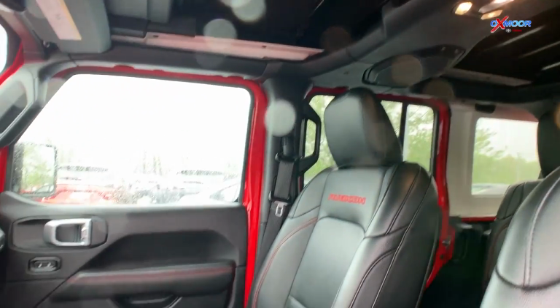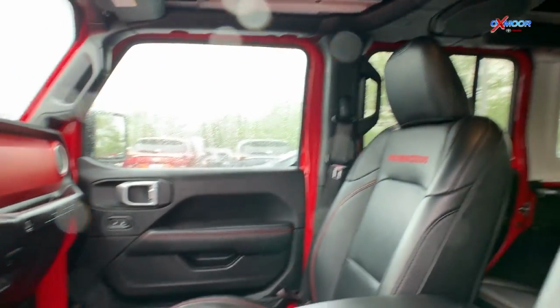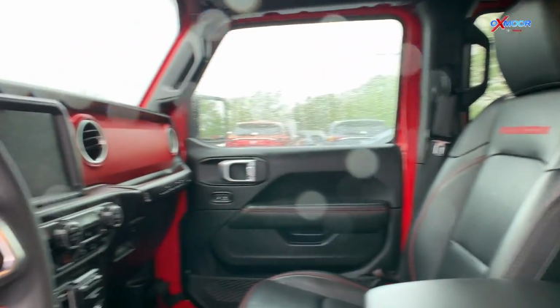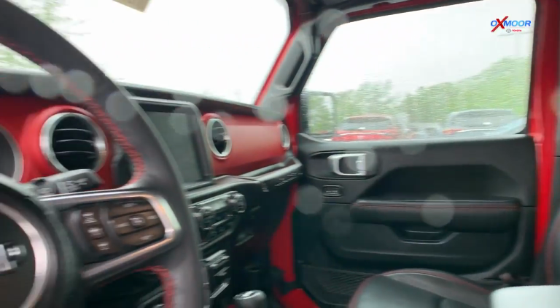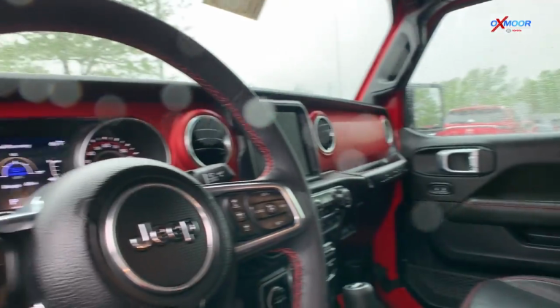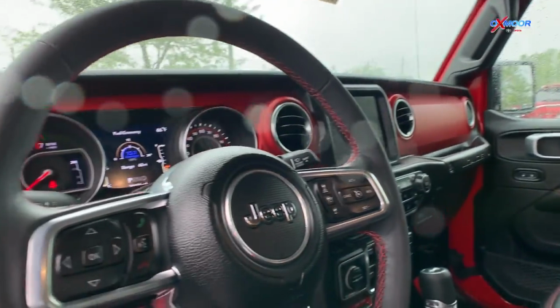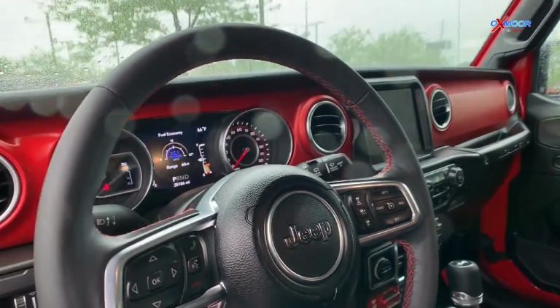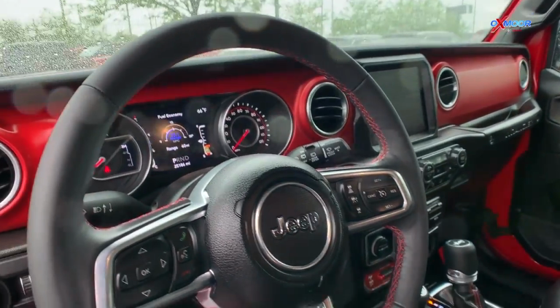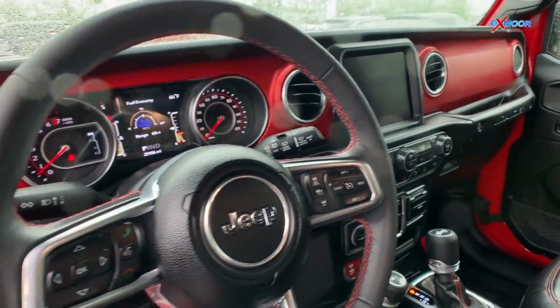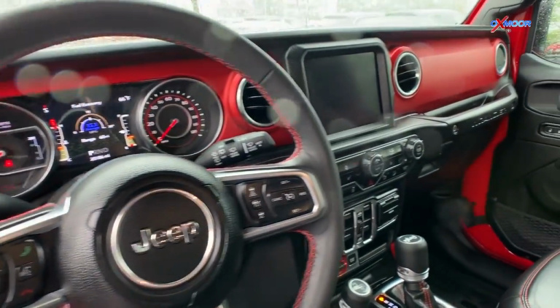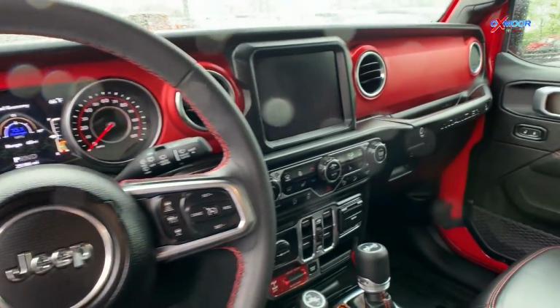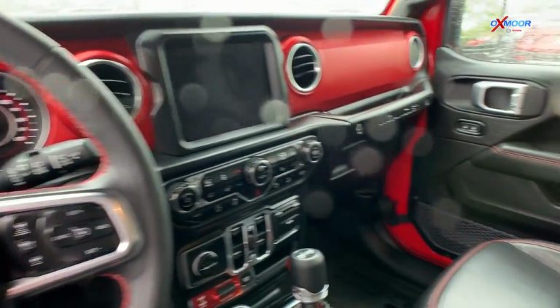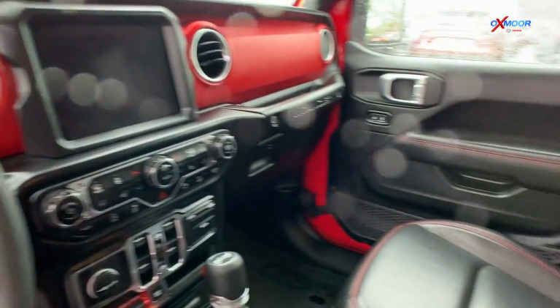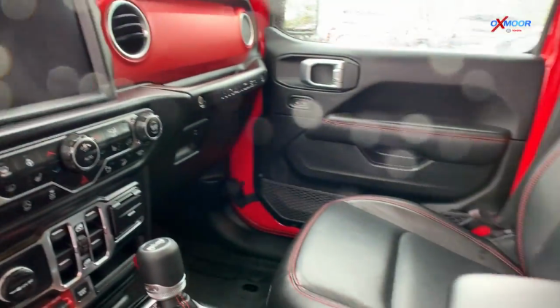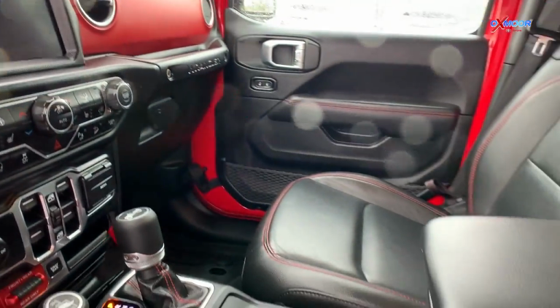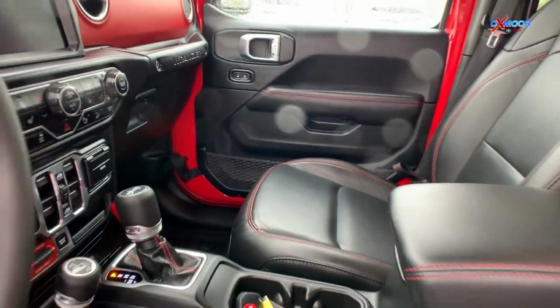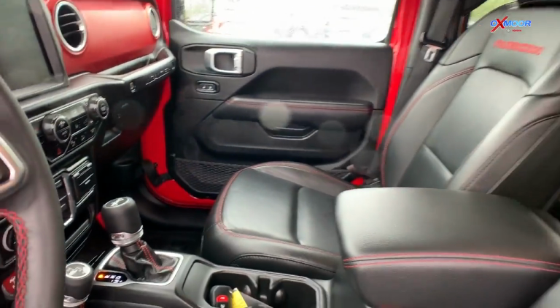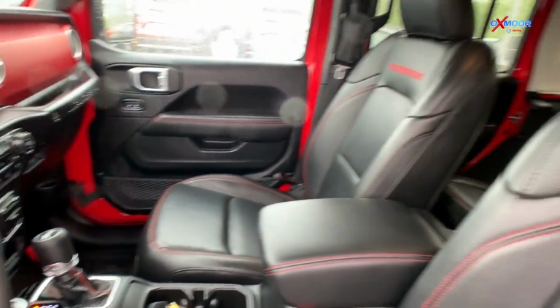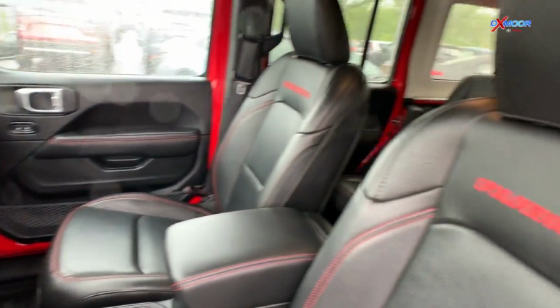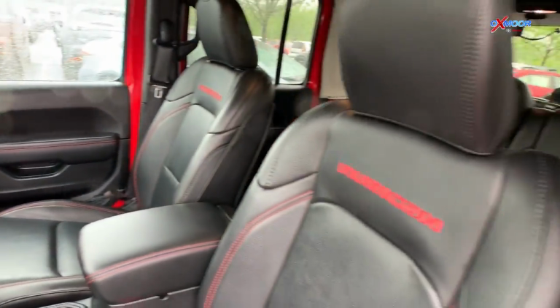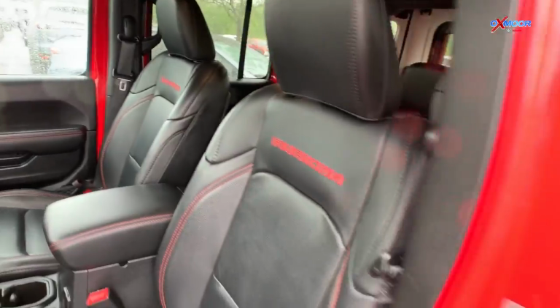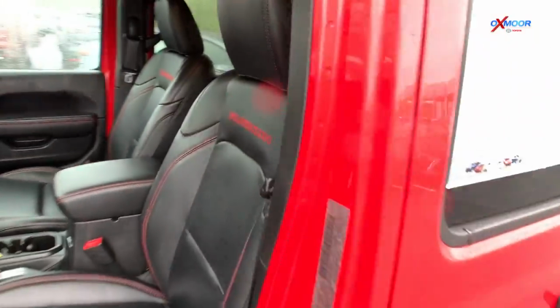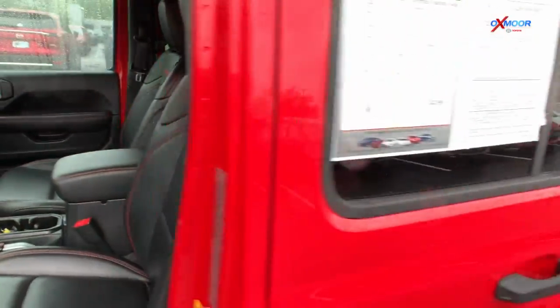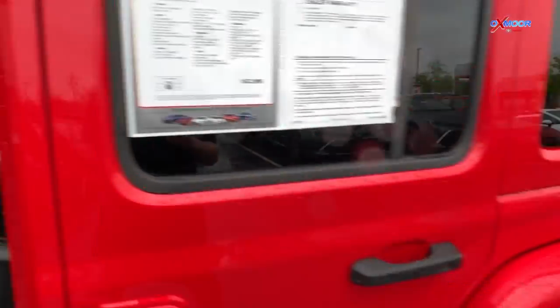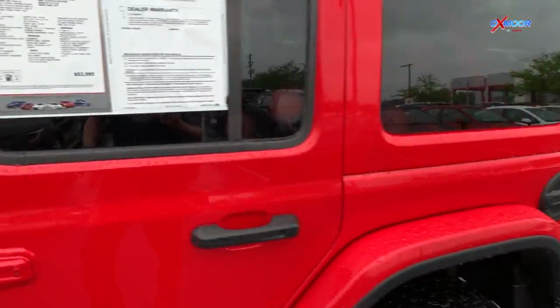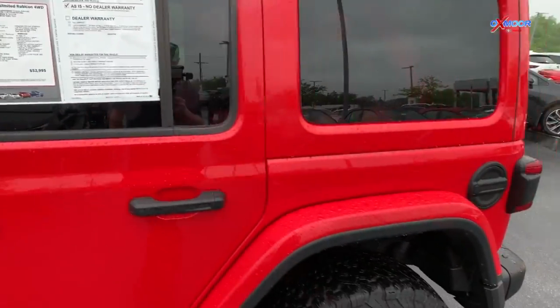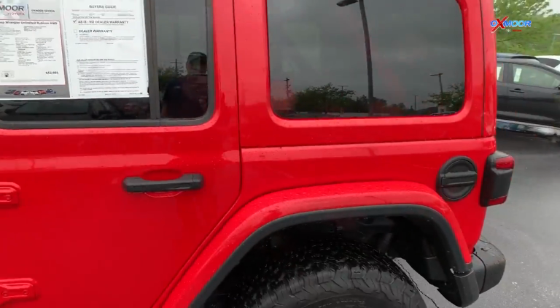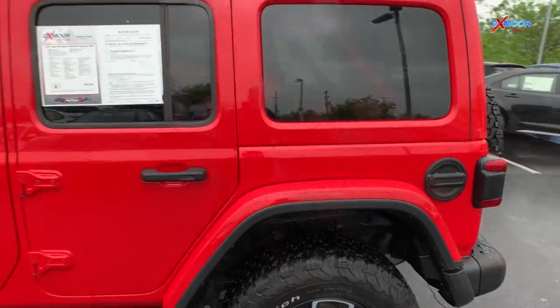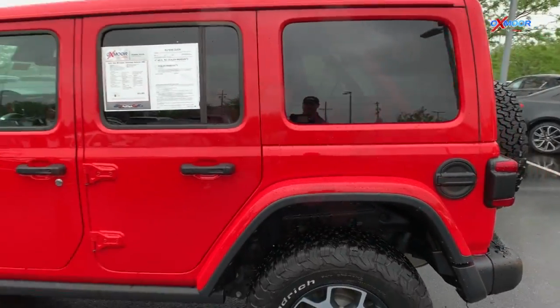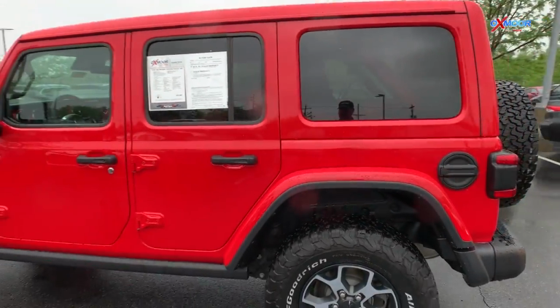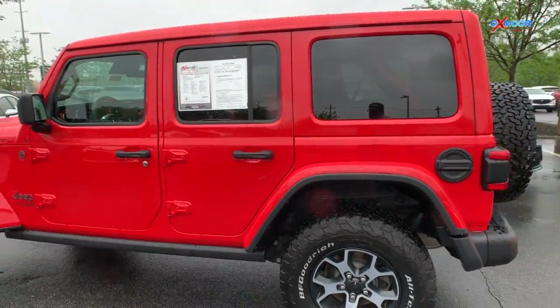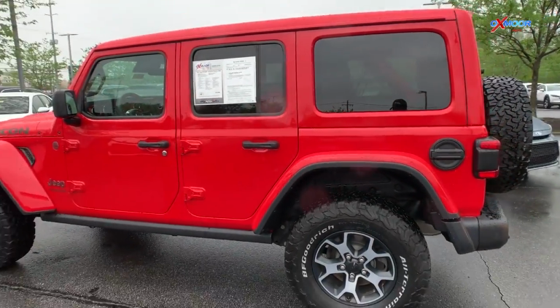The interior color here is black and this is one of the best values on this vehicle in the nation, so this one will go pretty quickly. This one is currently online for just under 50,000.